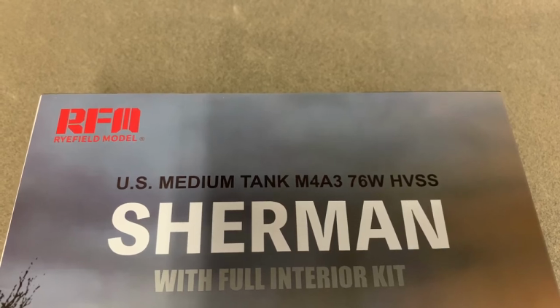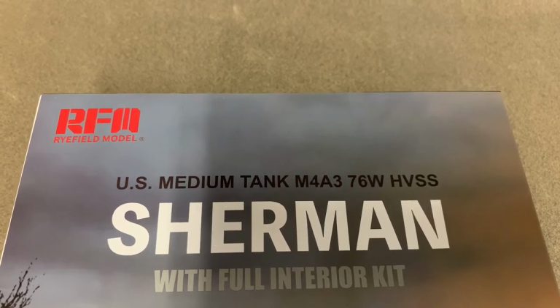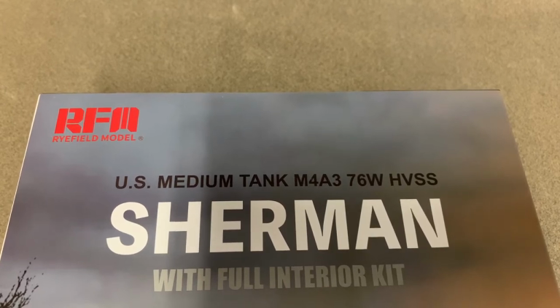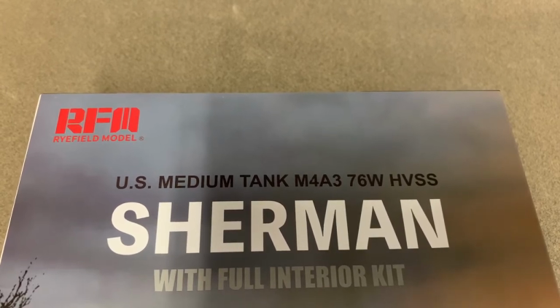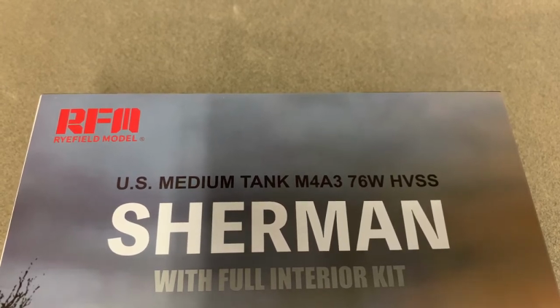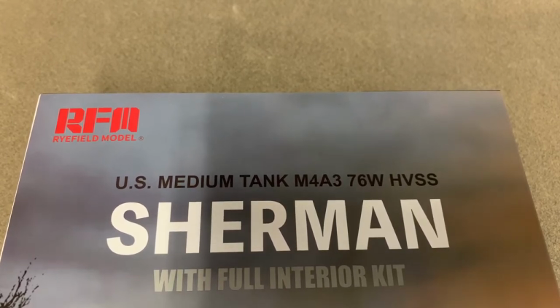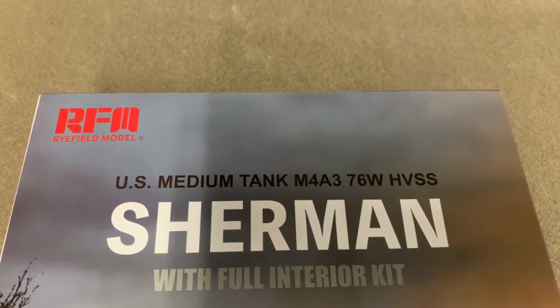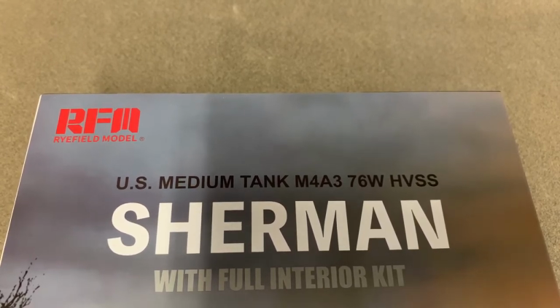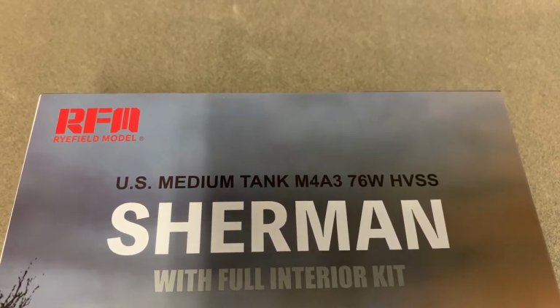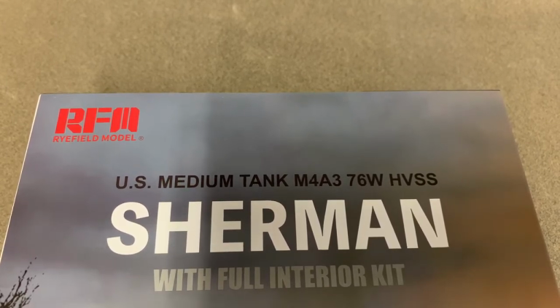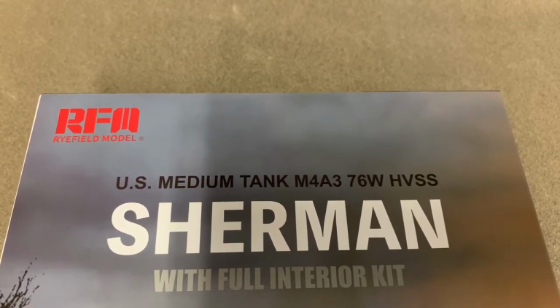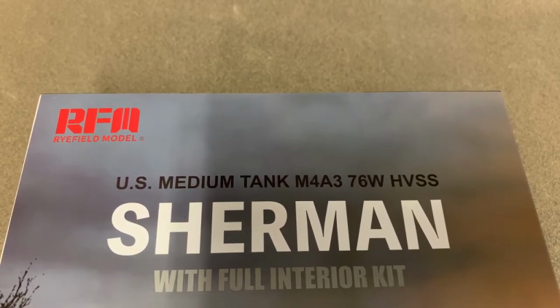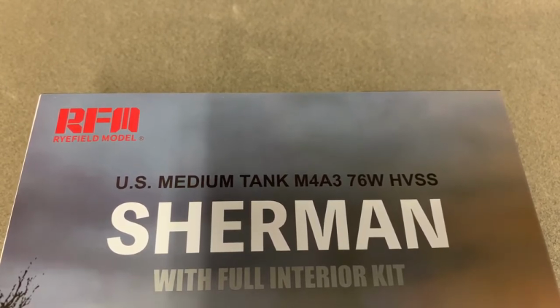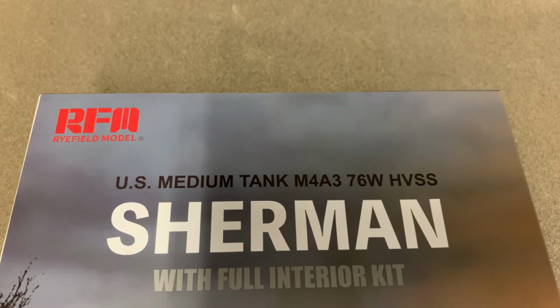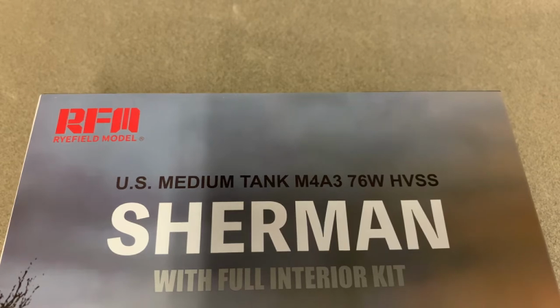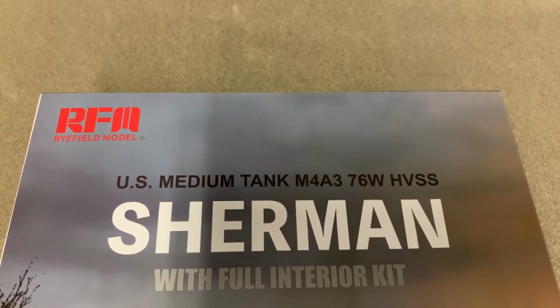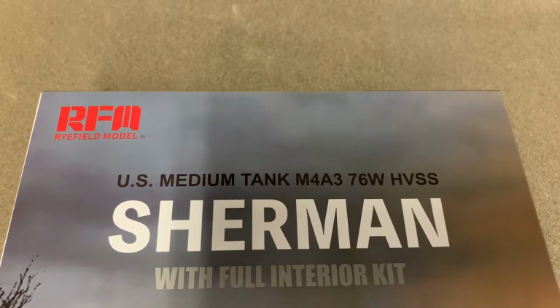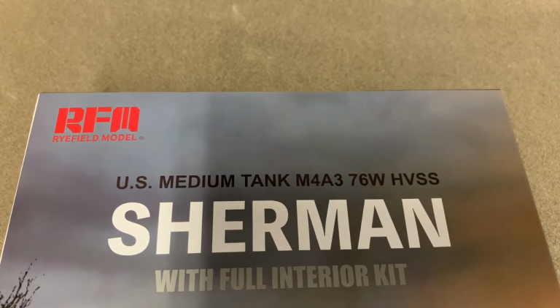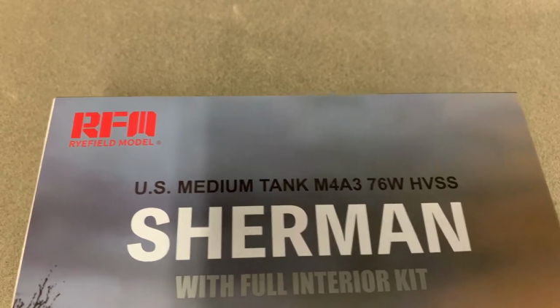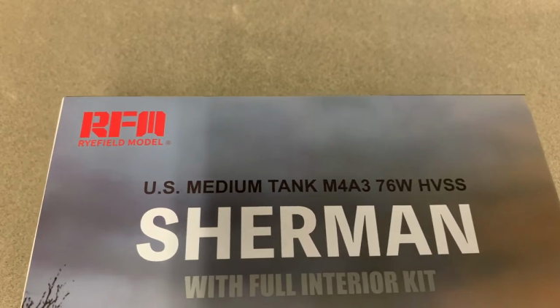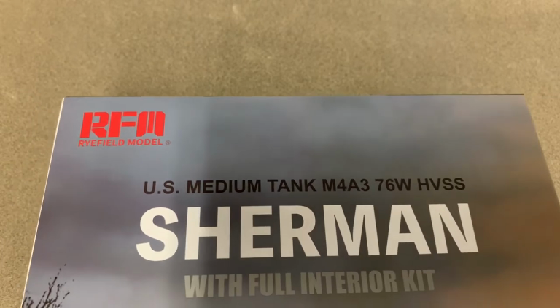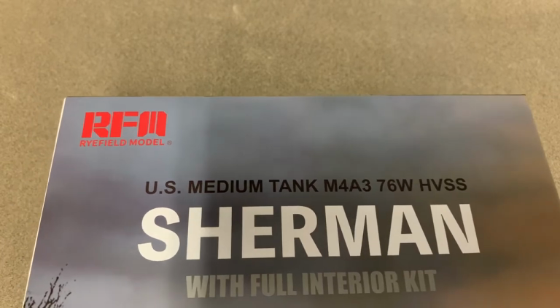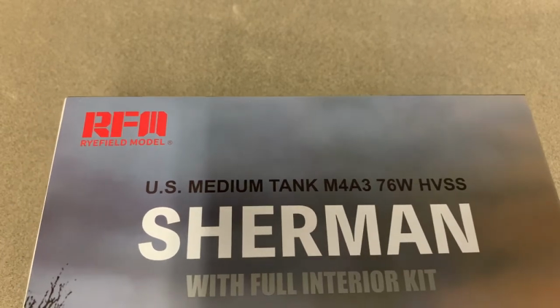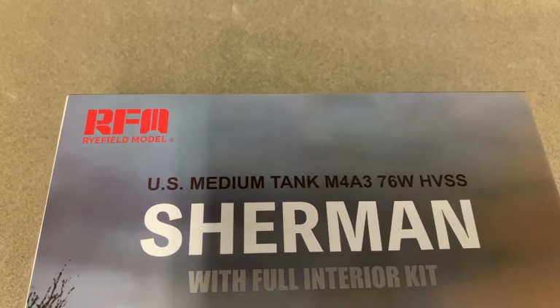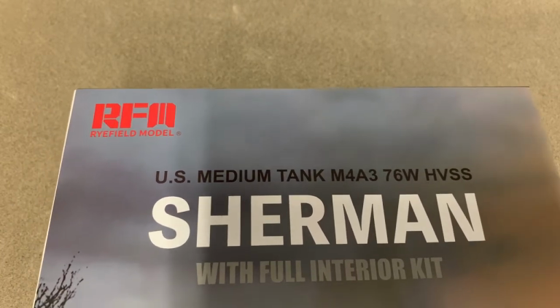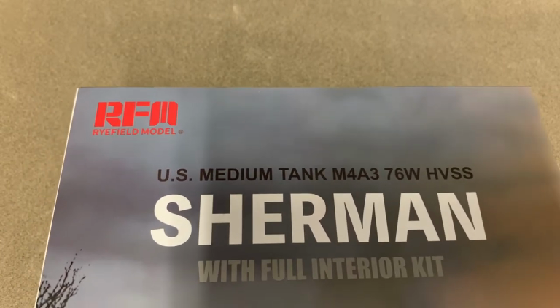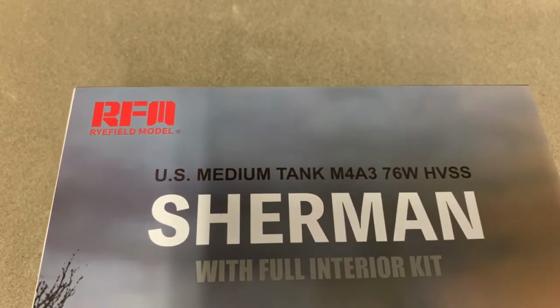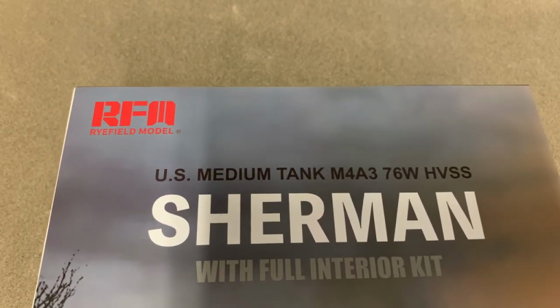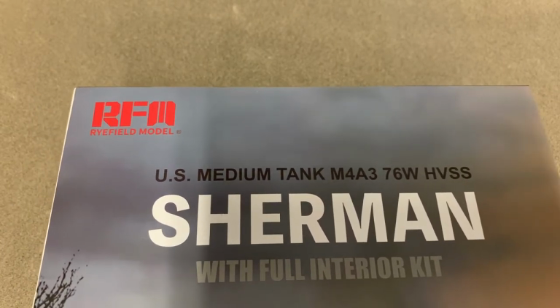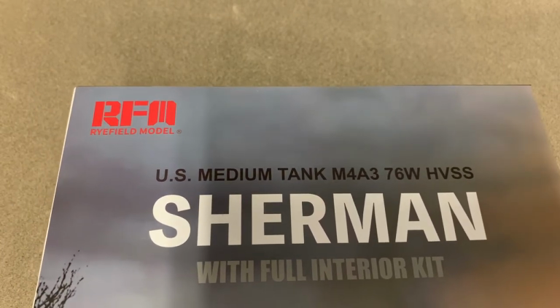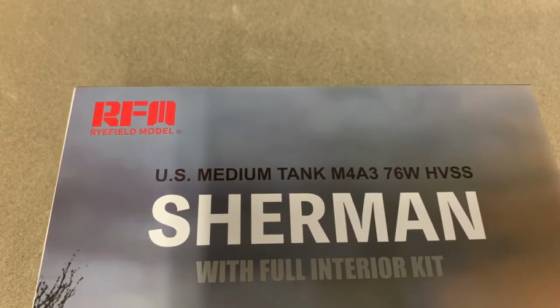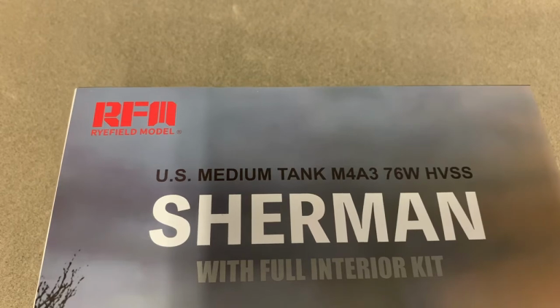Hey guys, Rob again with Model Makers Union. Today we're doing the much anticipated Sherman full interior by Ryefield Models.